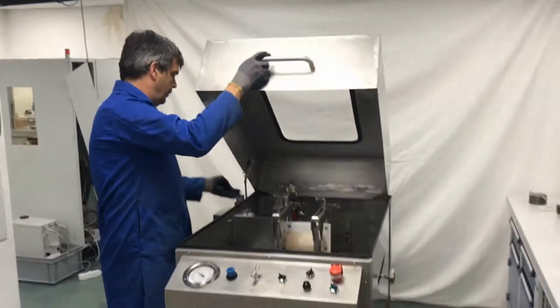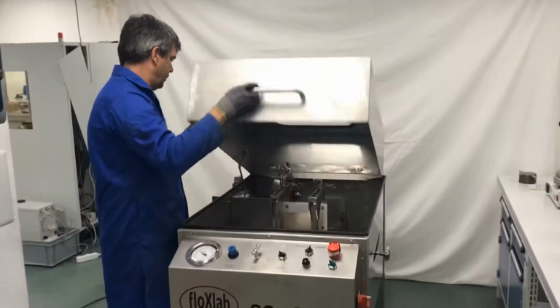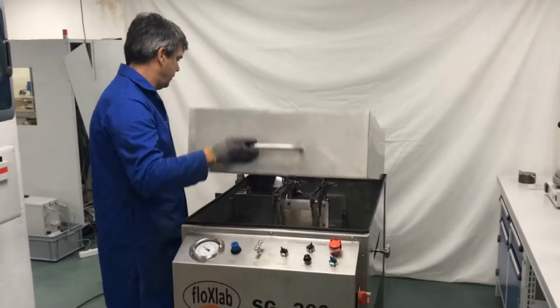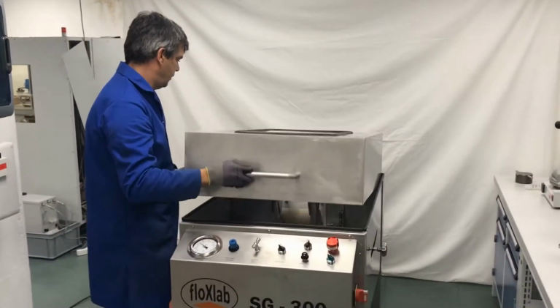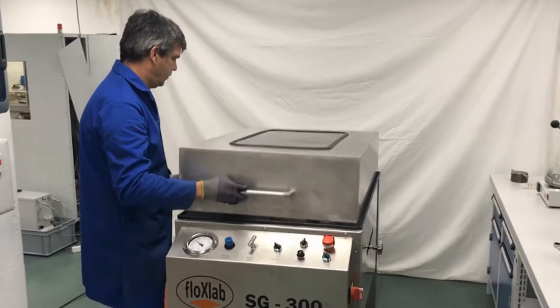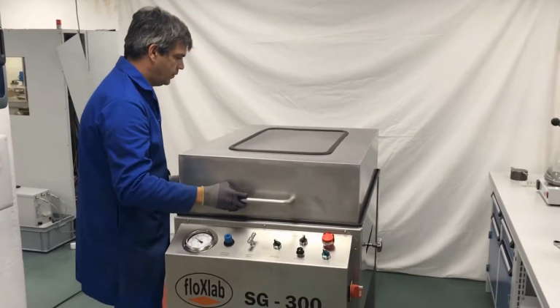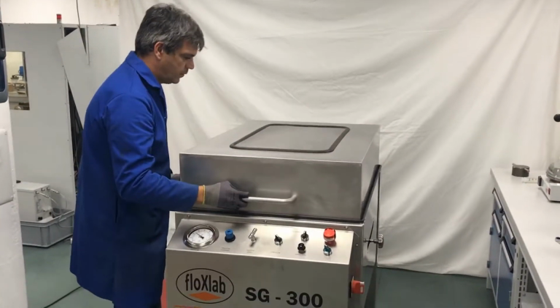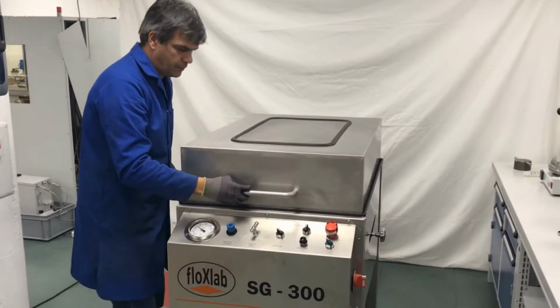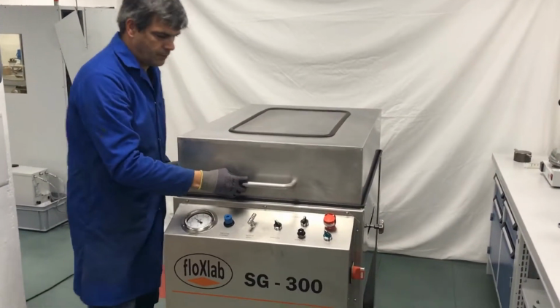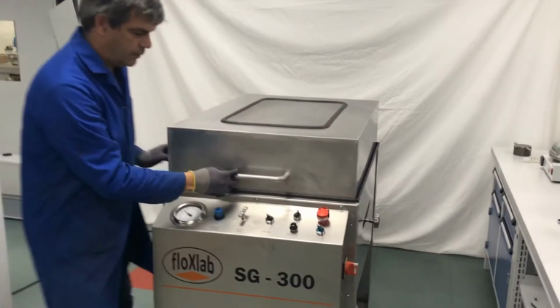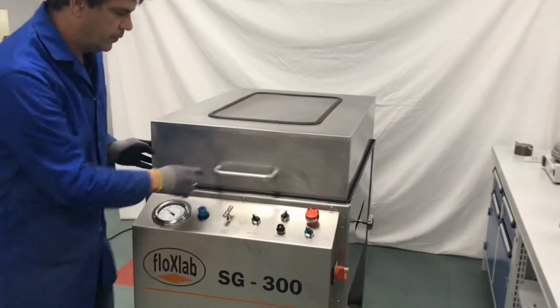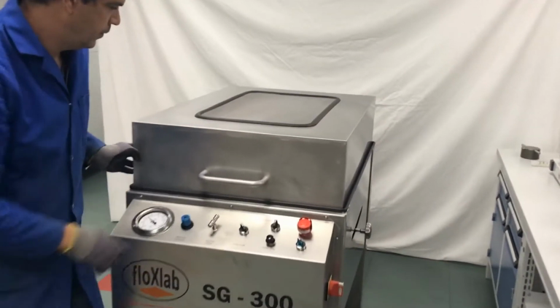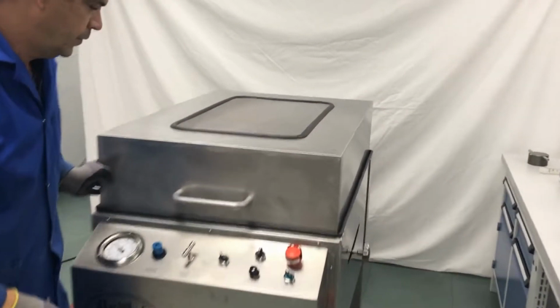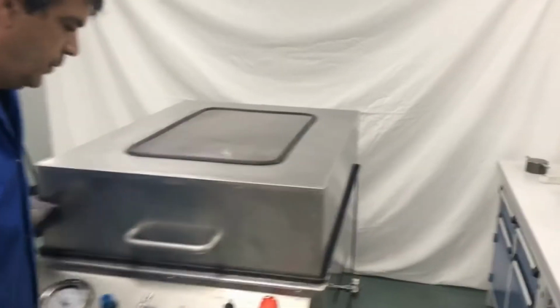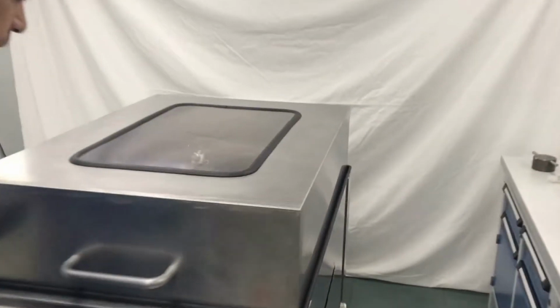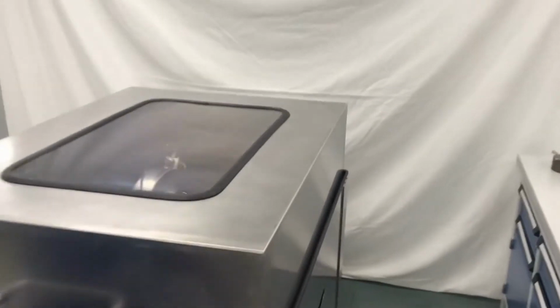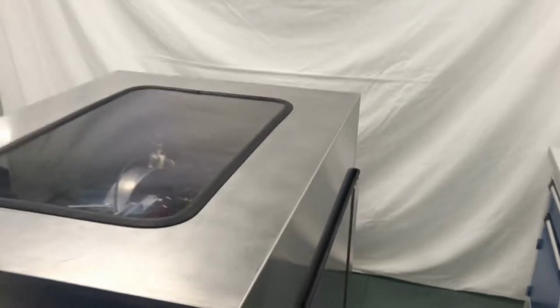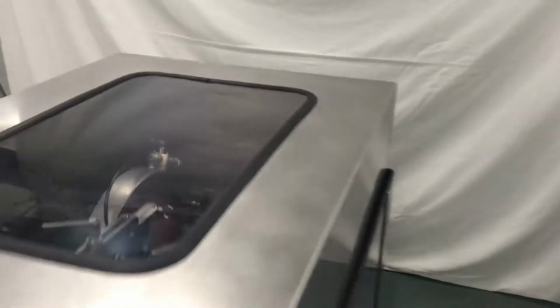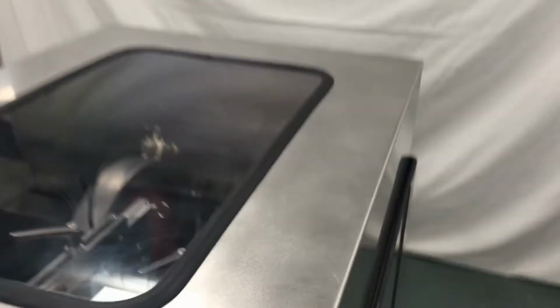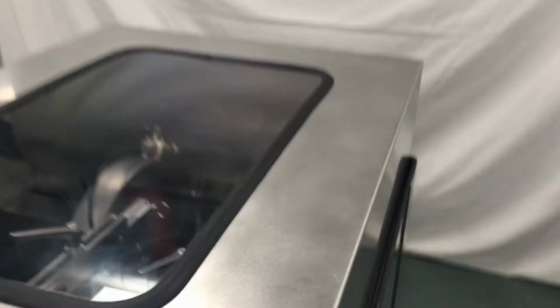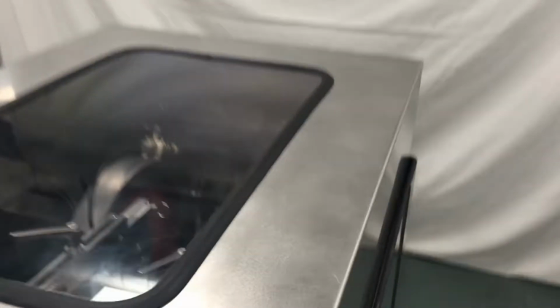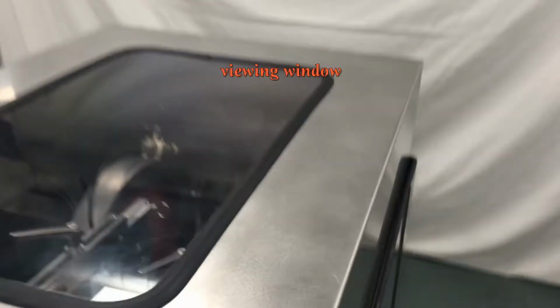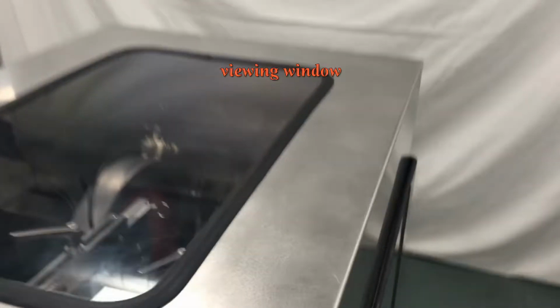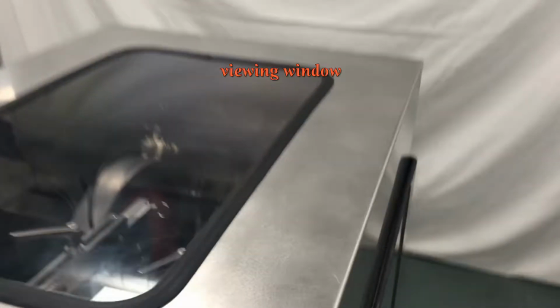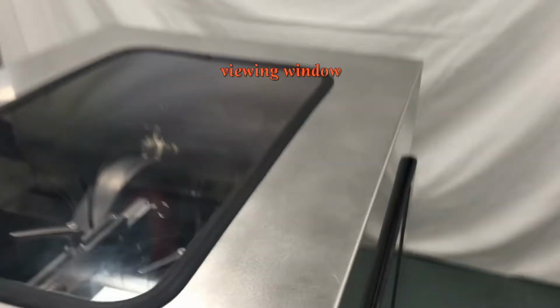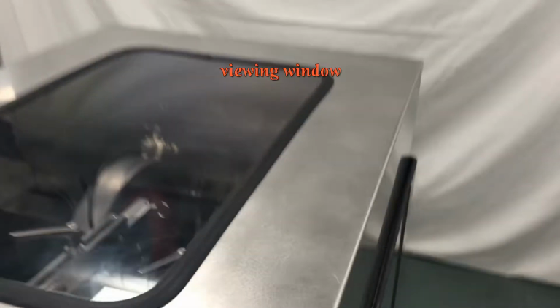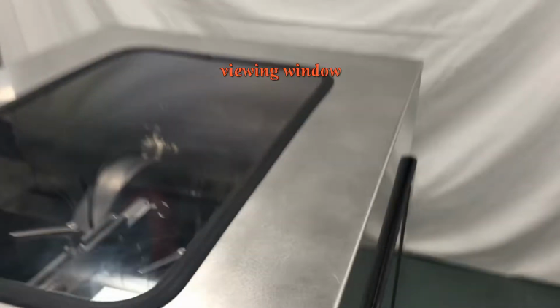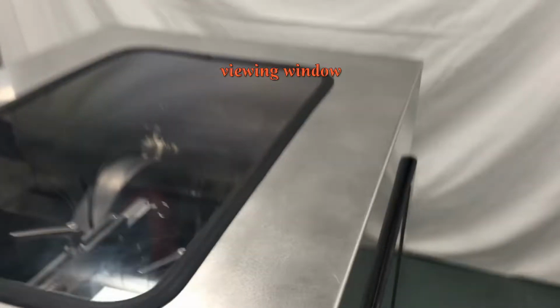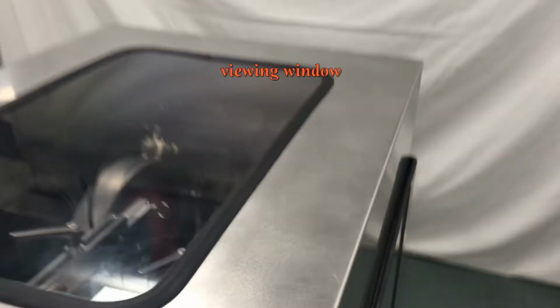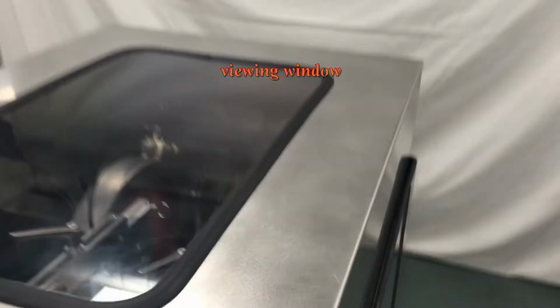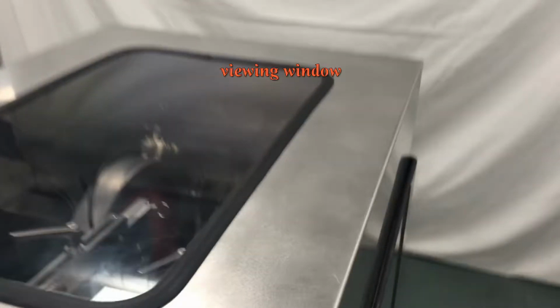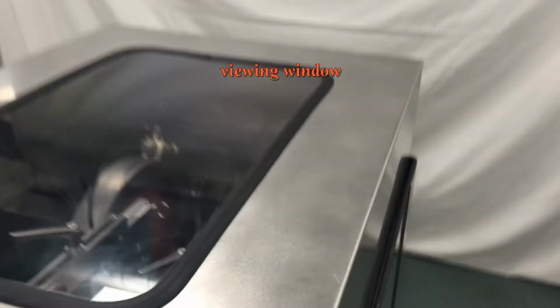The grinding area is enclosed with a metallic cover encompassing a viewing window to protect the operator from projections.